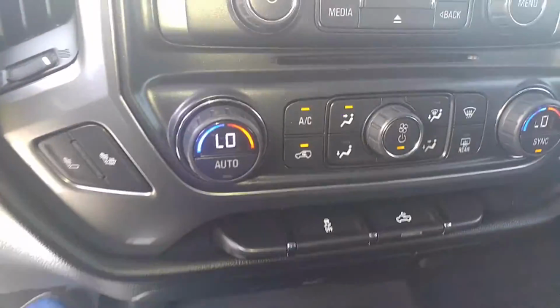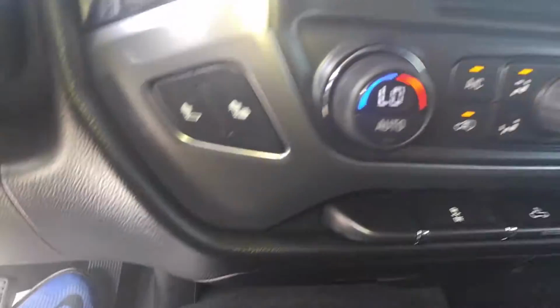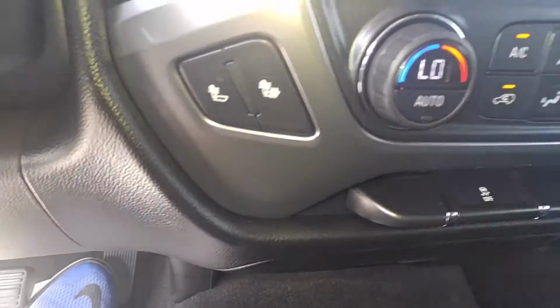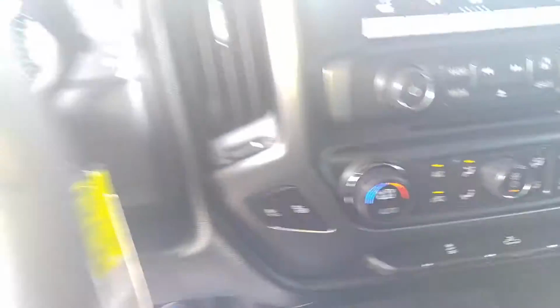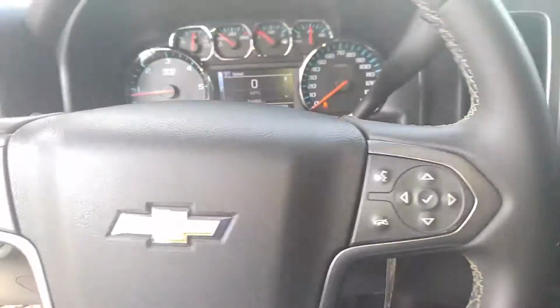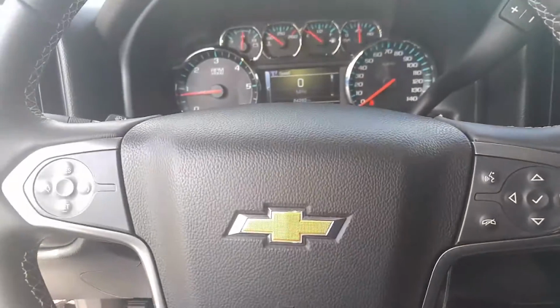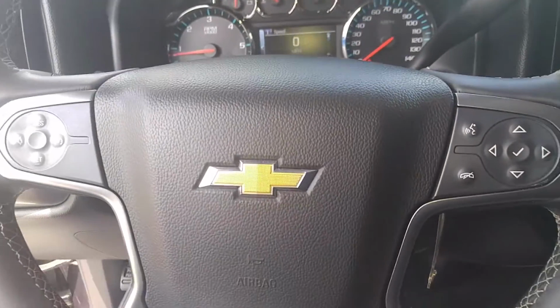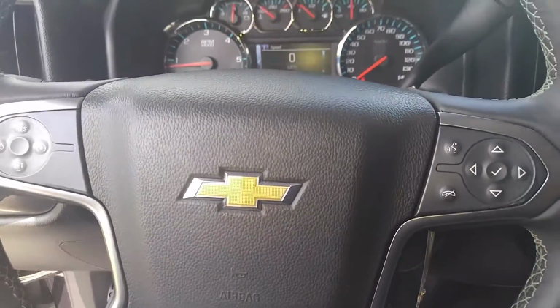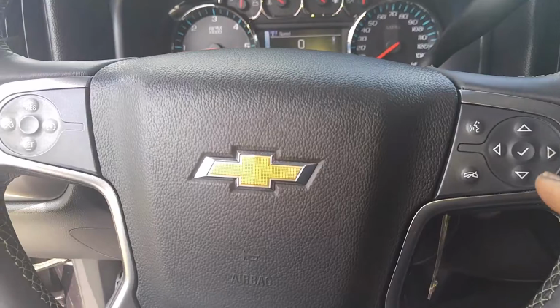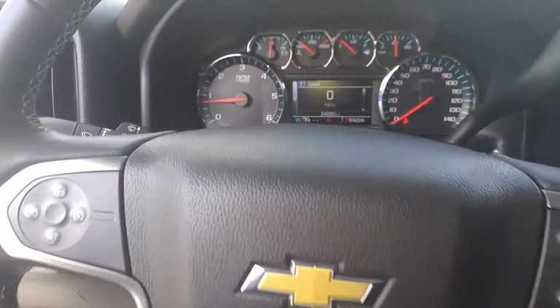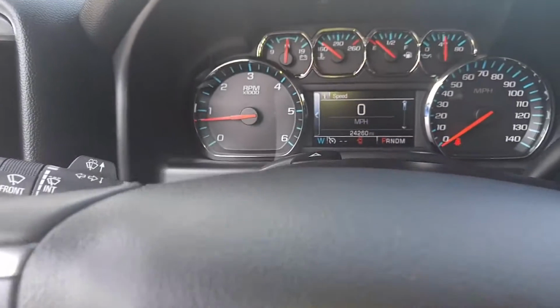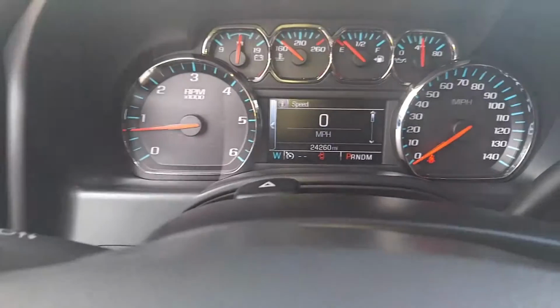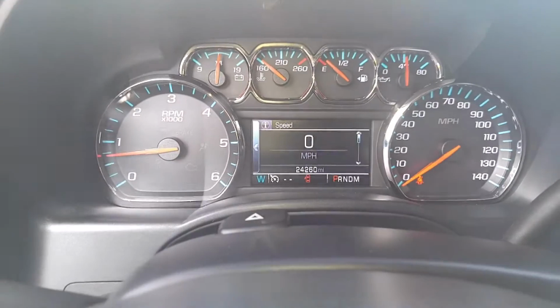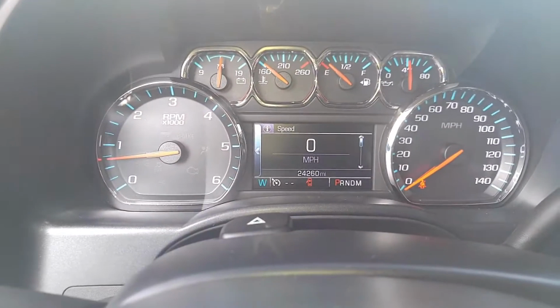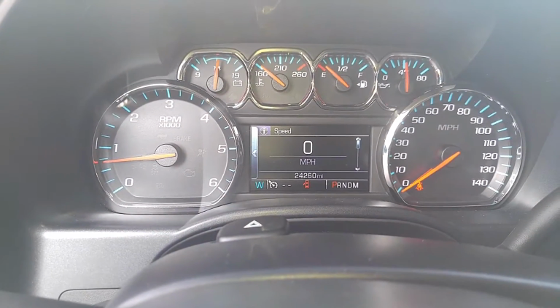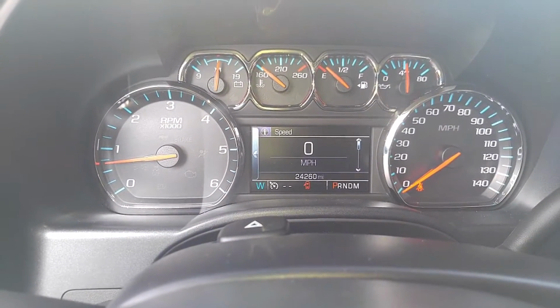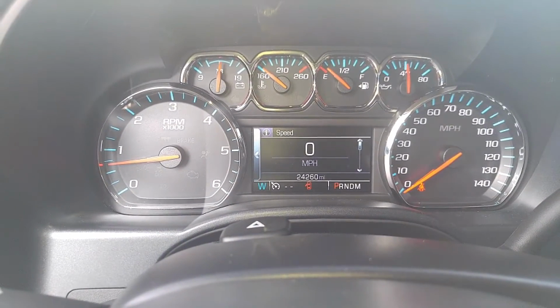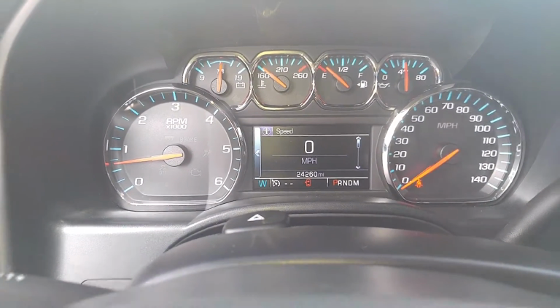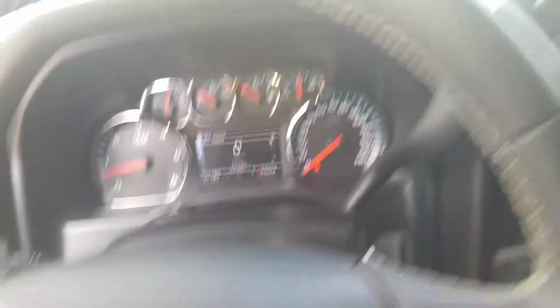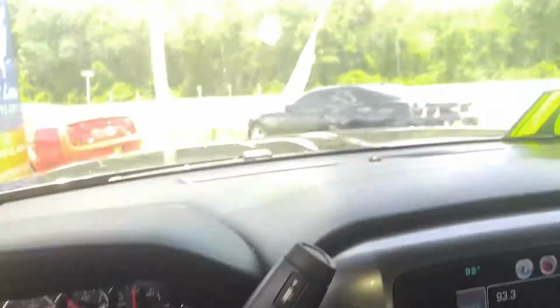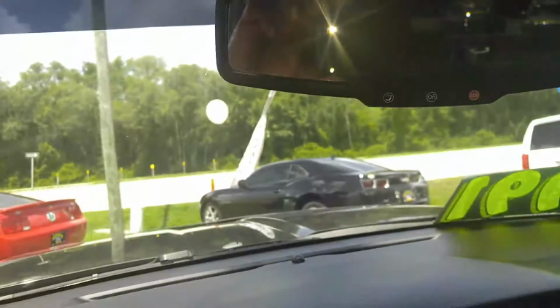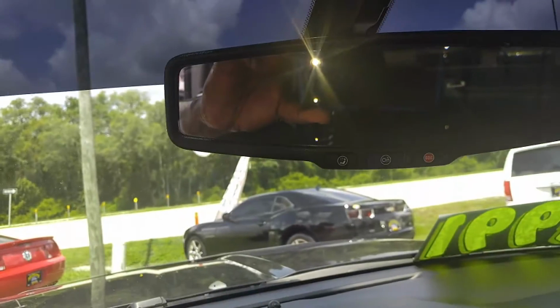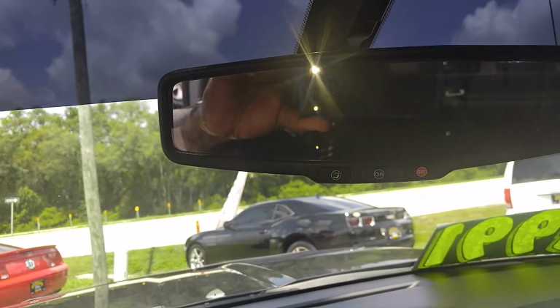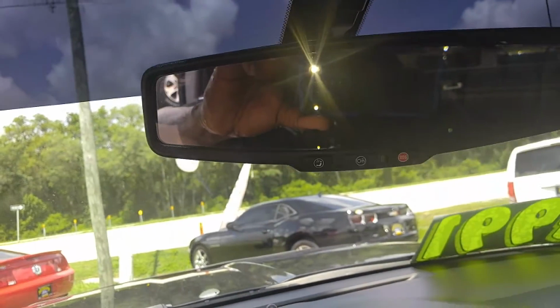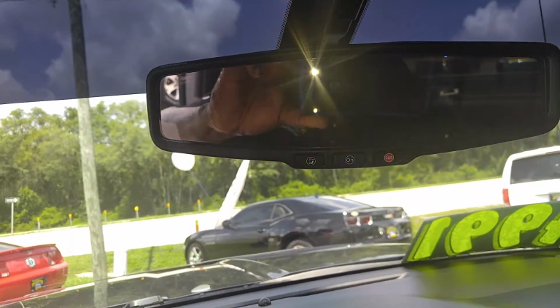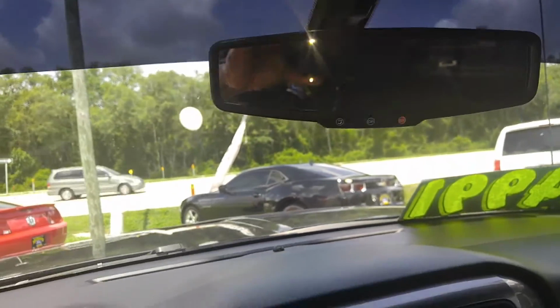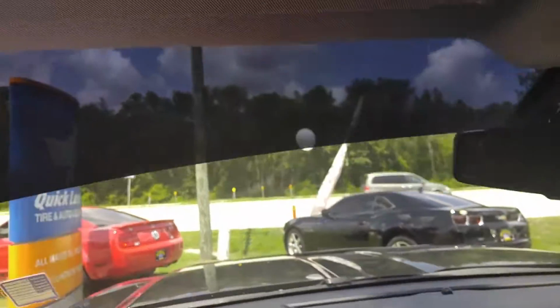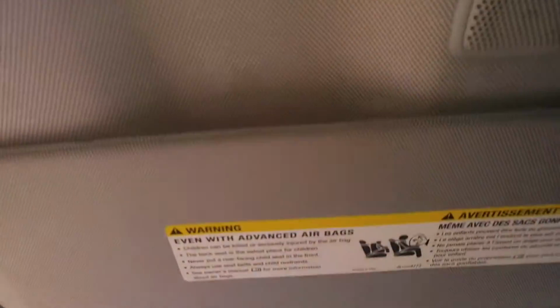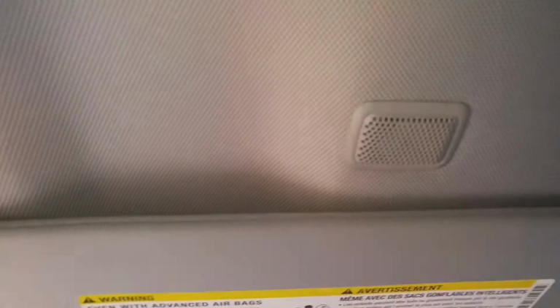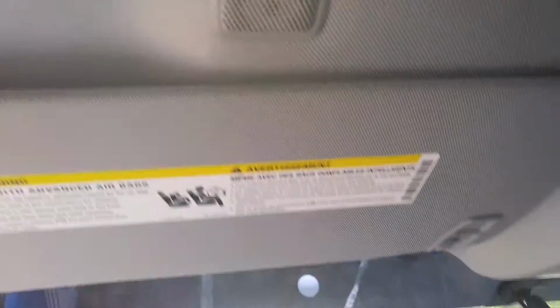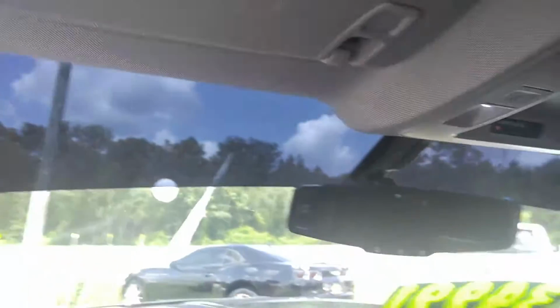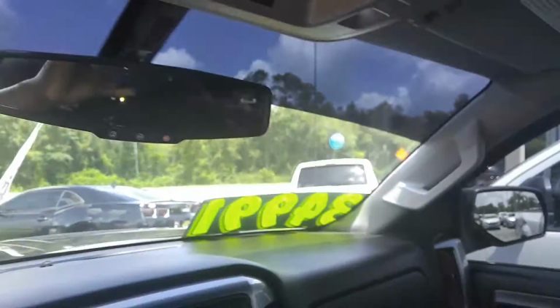You're going to have the heated seats. Steering wheel controls with your voice activation. Here's what the dash looks like right there. Your OnStar button here. Your microphone for your voice noise cancellation.